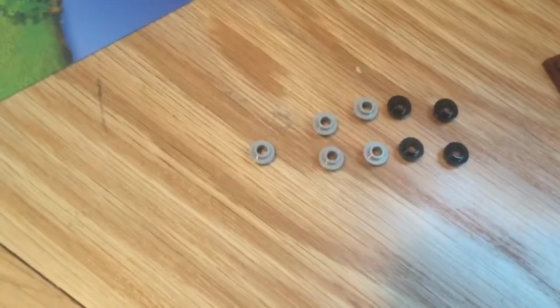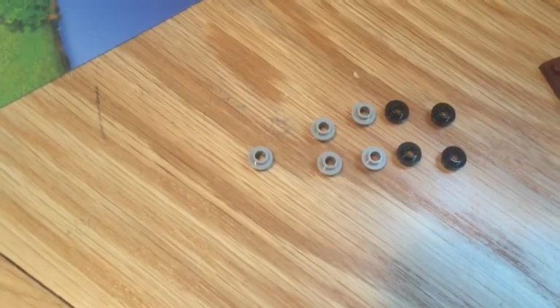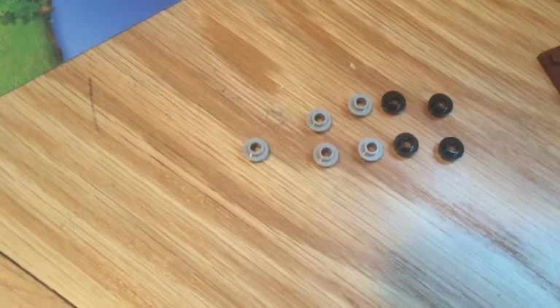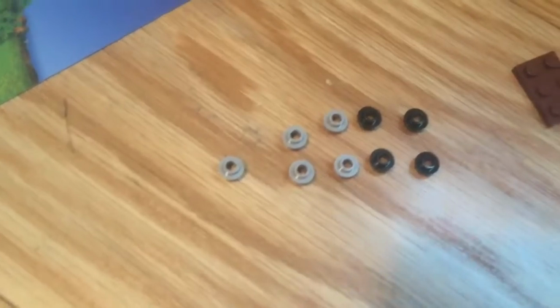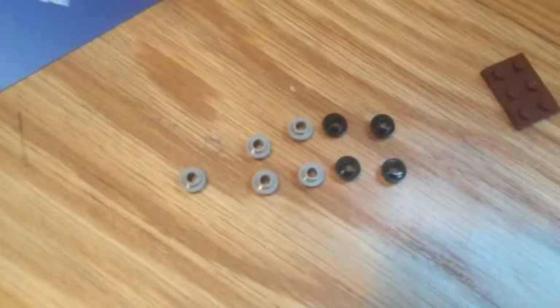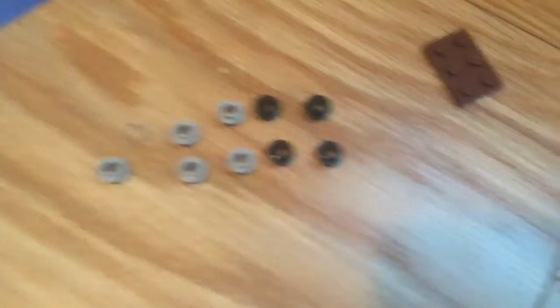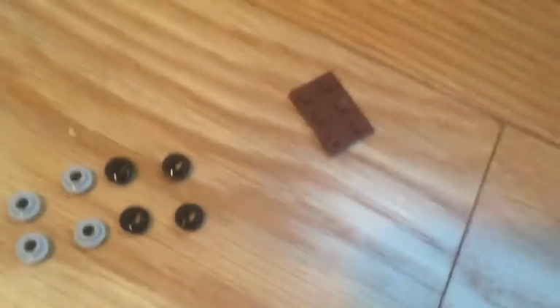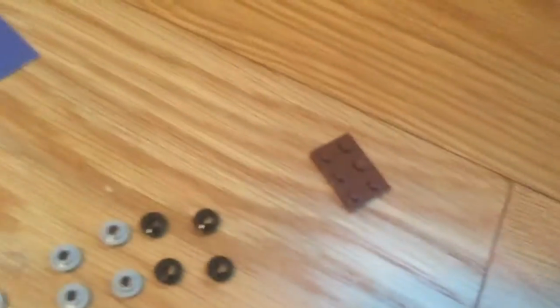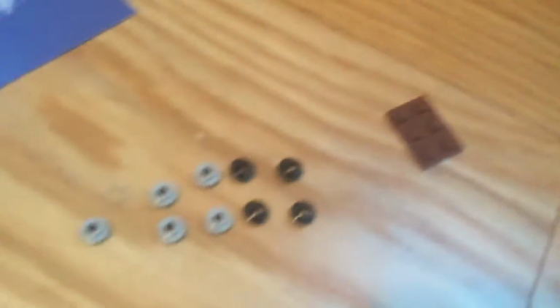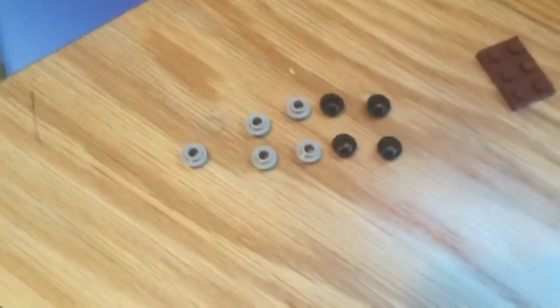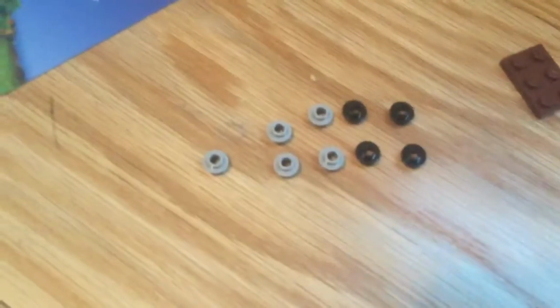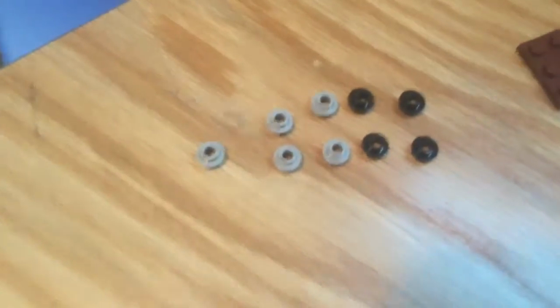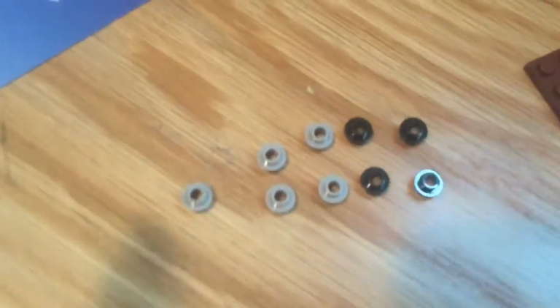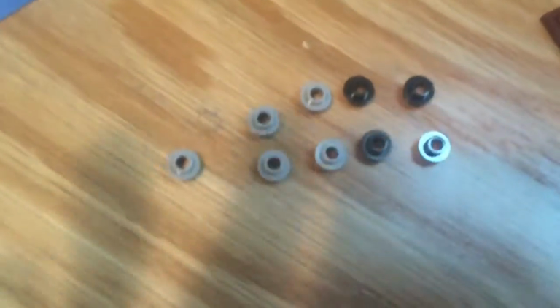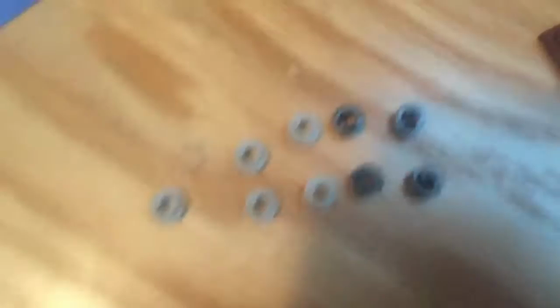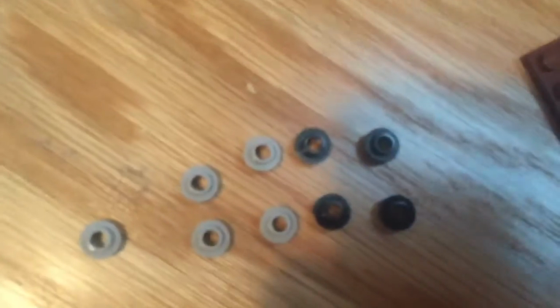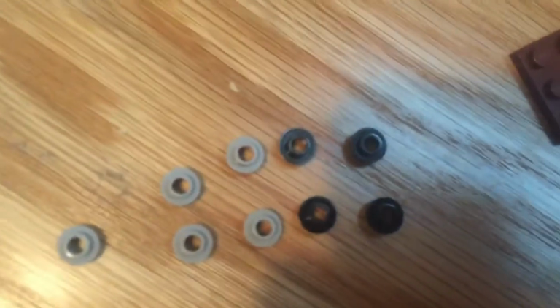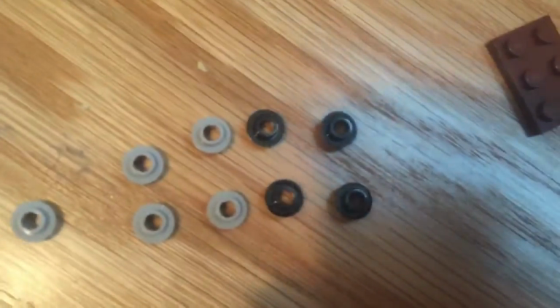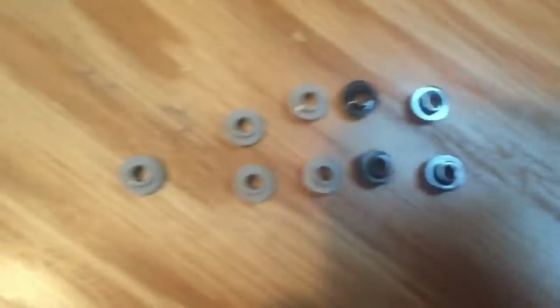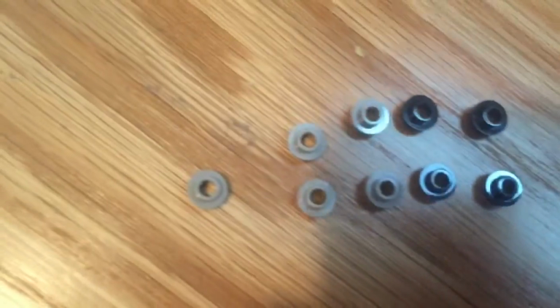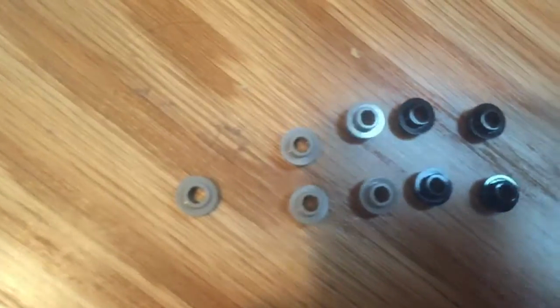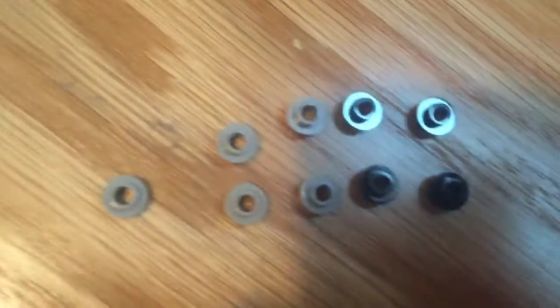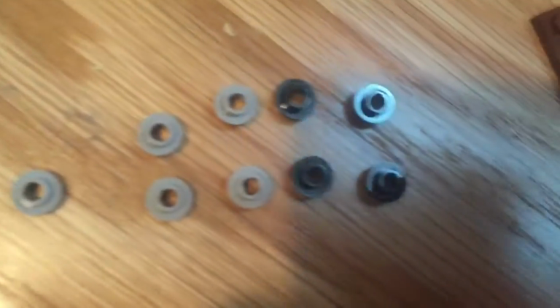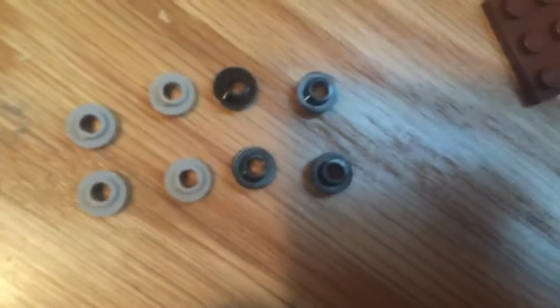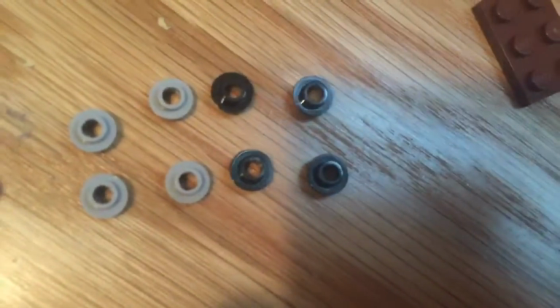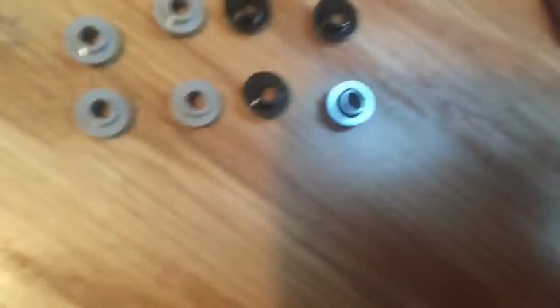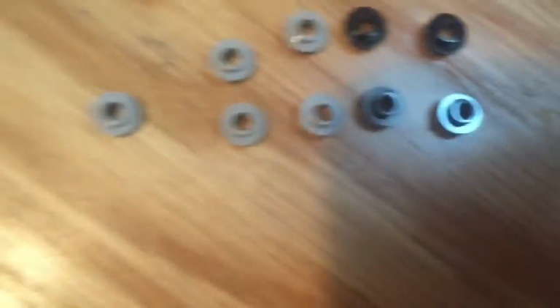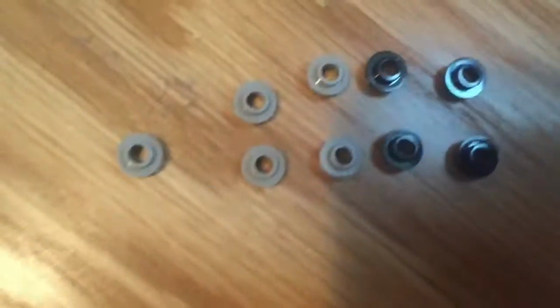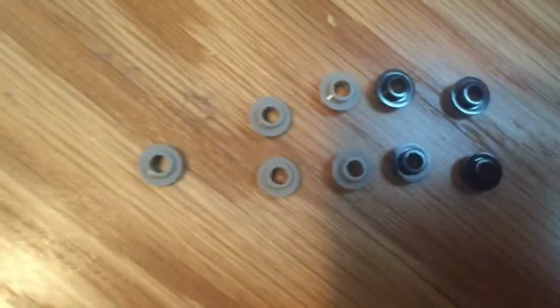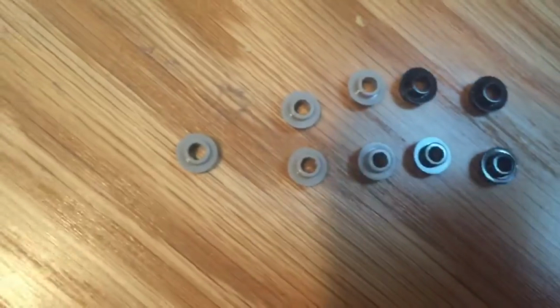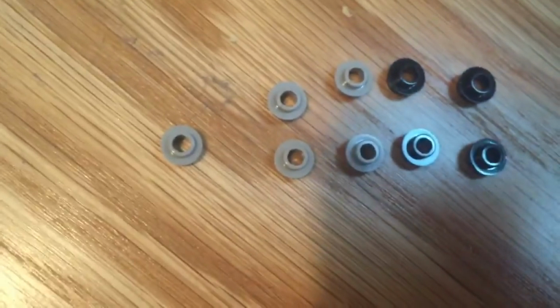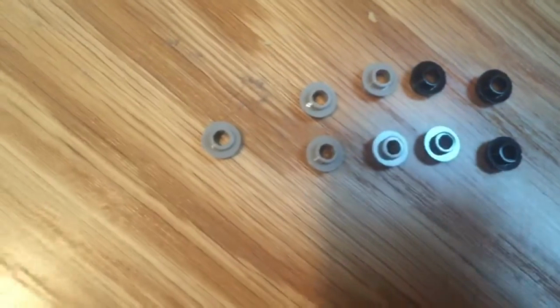Alright, so I haven't even built this thing yet. I just want to start by saying, holy crap — look at all those studs with holes in them, nine of them. That is ridiculously awesome.